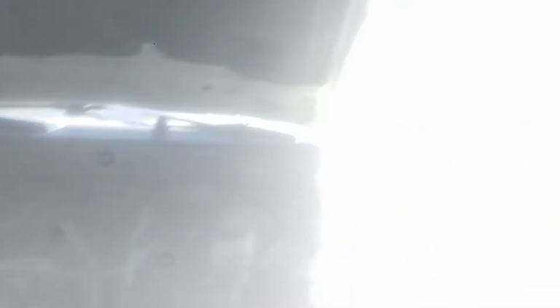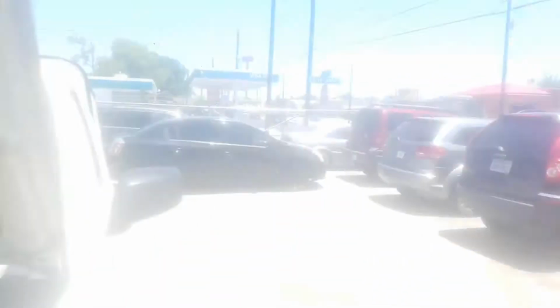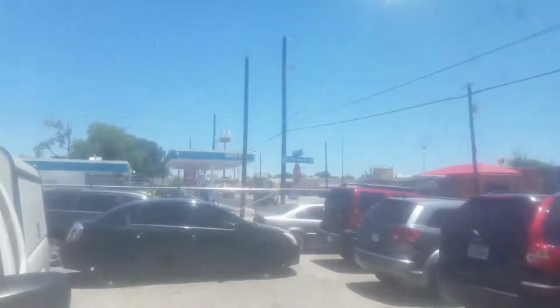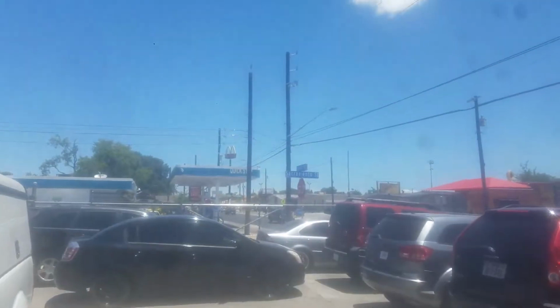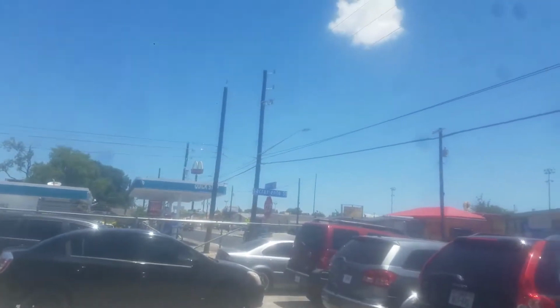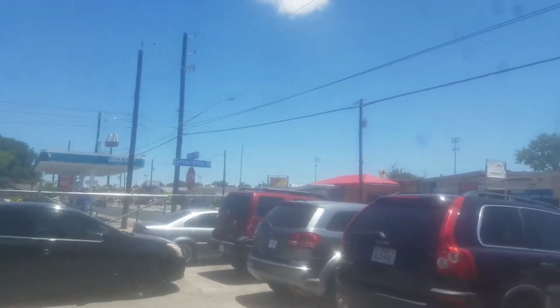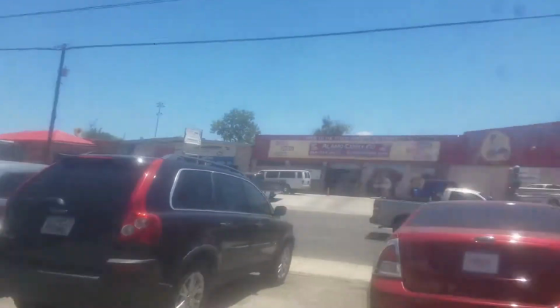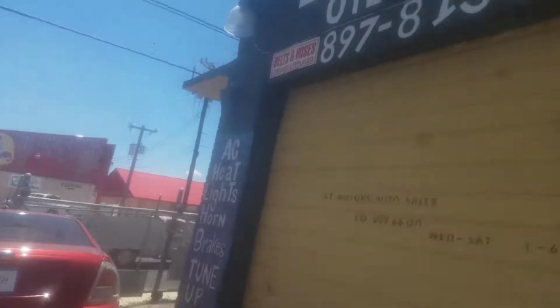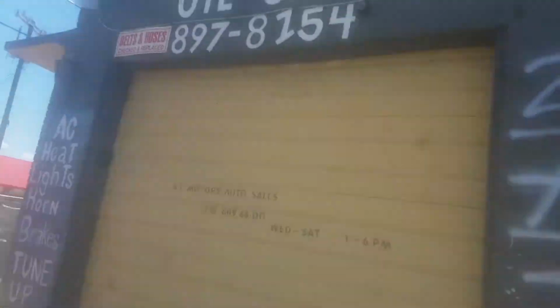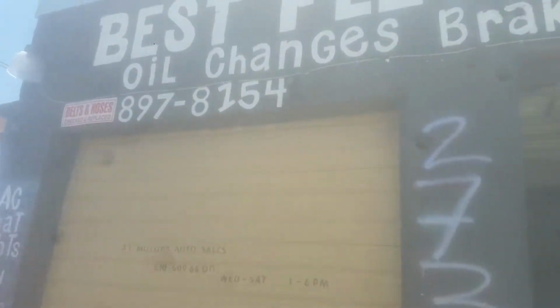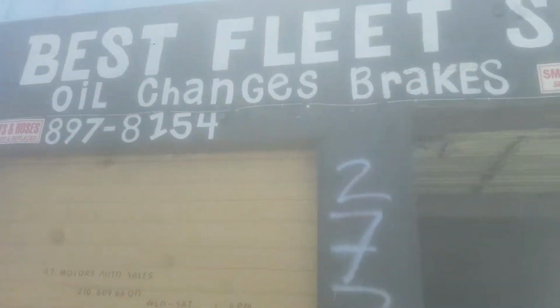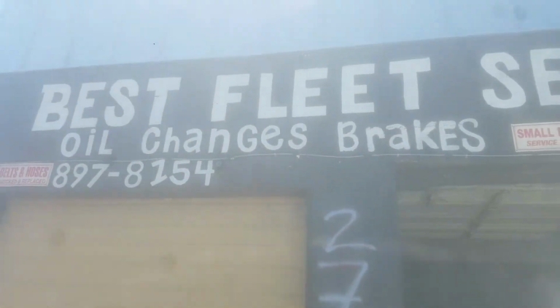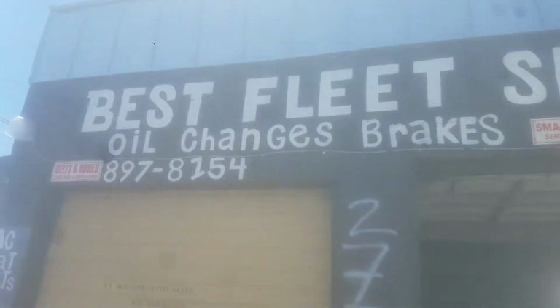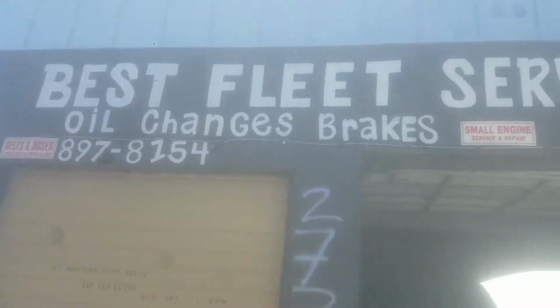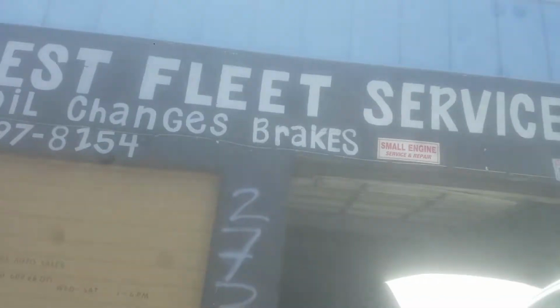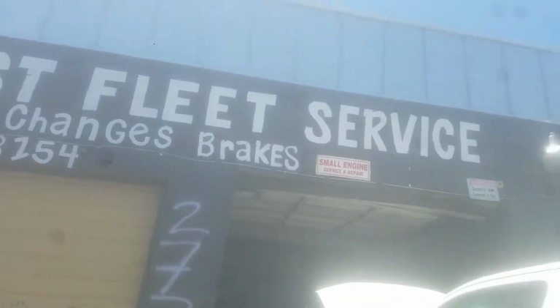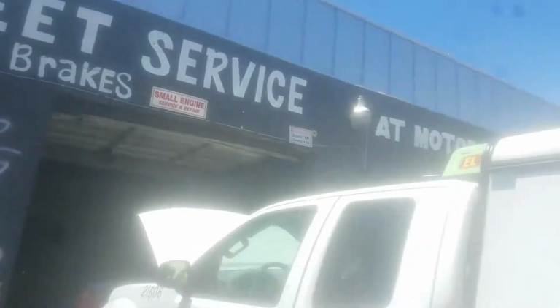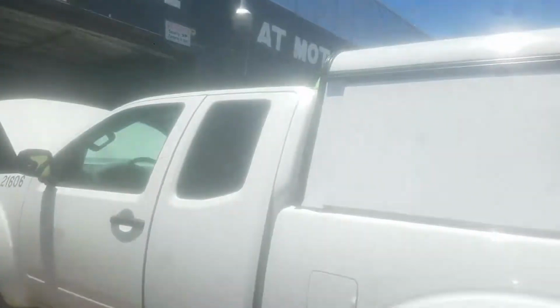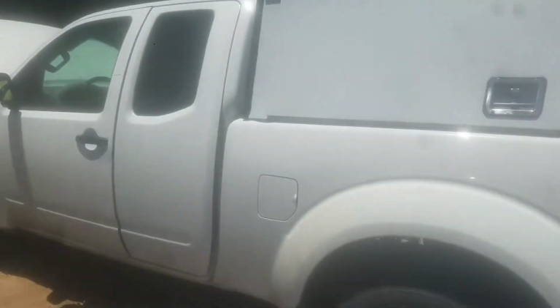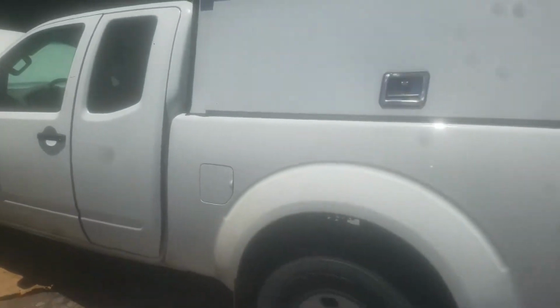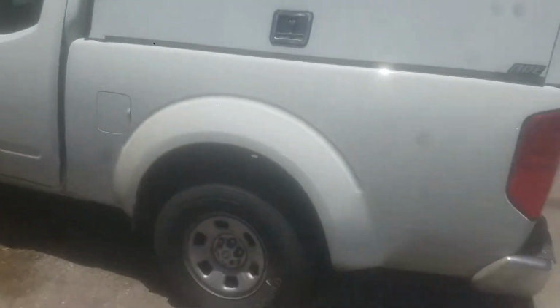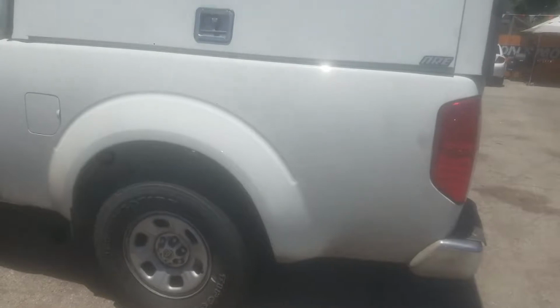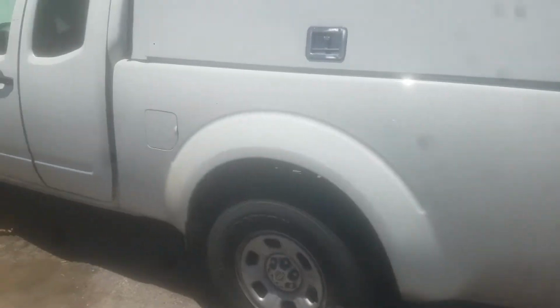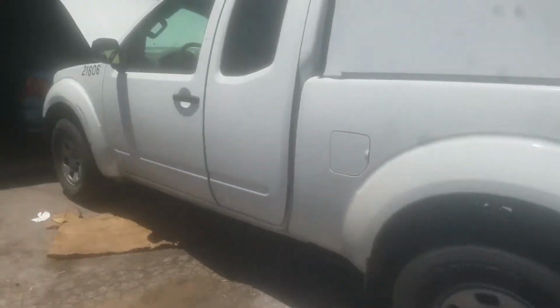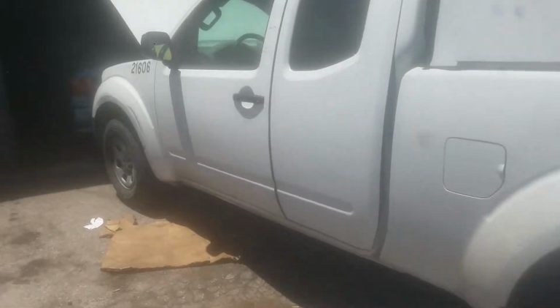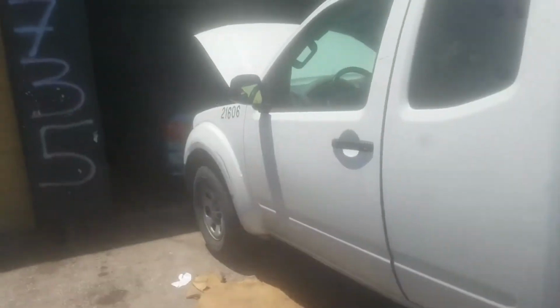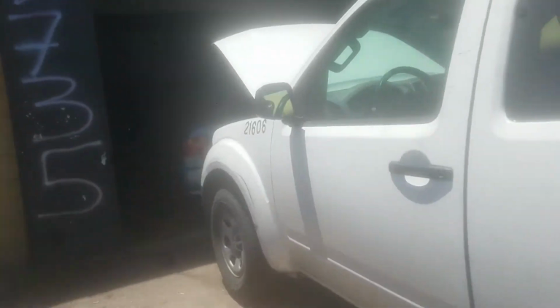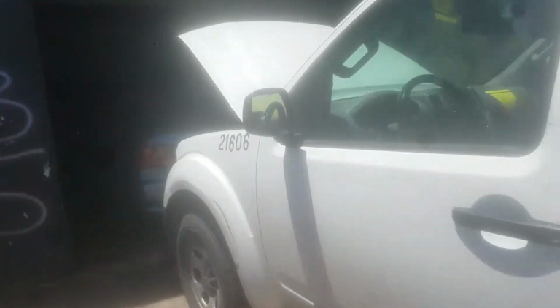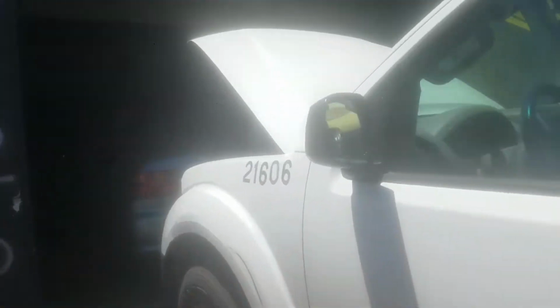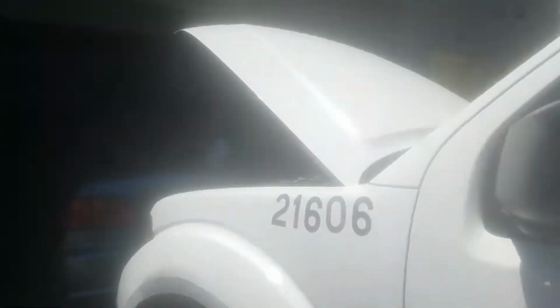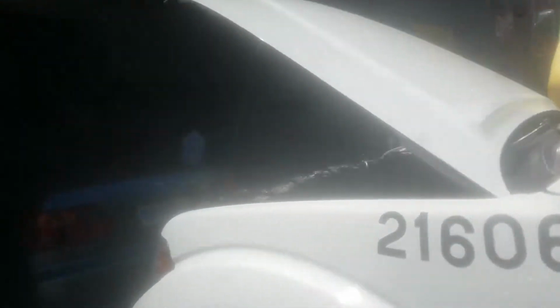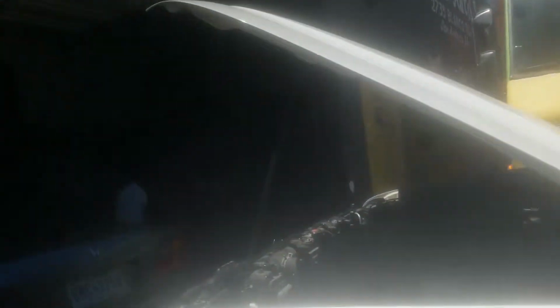It's a gorgeous day in San Antonio, Texas here at Best Fleet Service, auto repairs and fleet maintenance. We're working on an O'Reilly's truck today — it's a Nissan Frontier 2015, I believe.